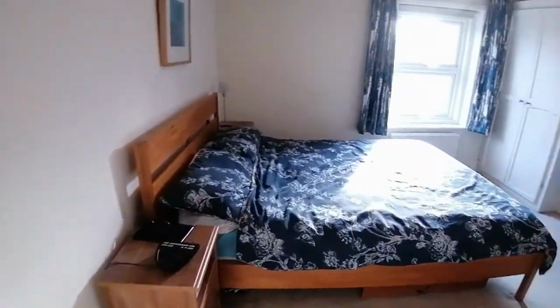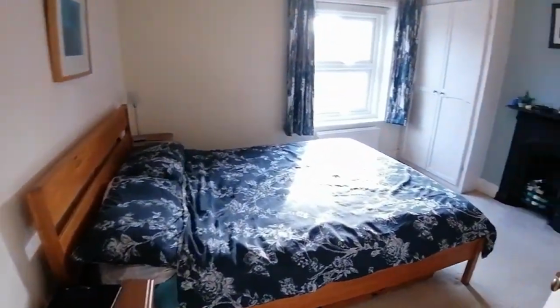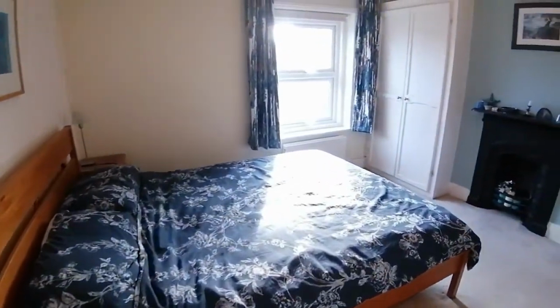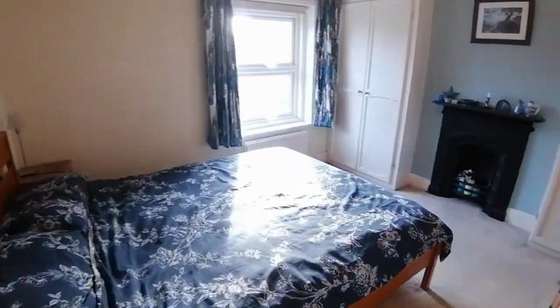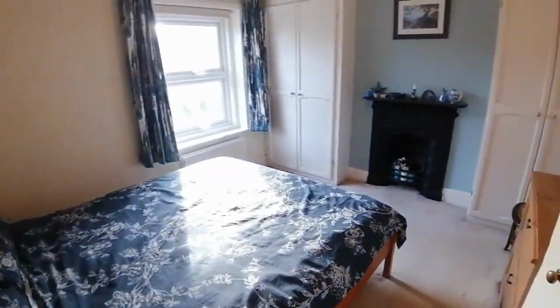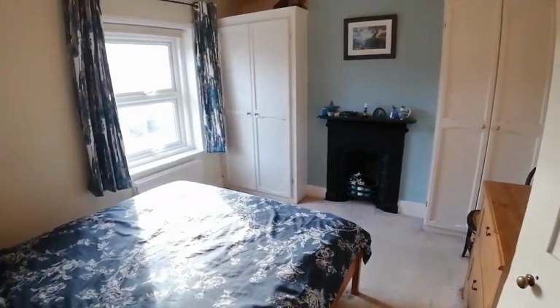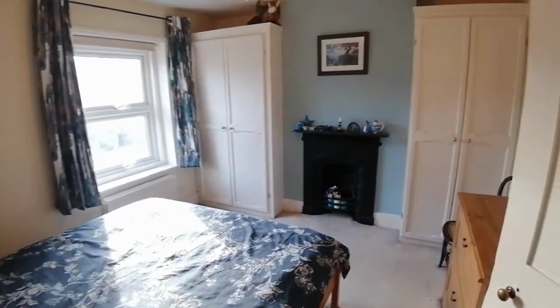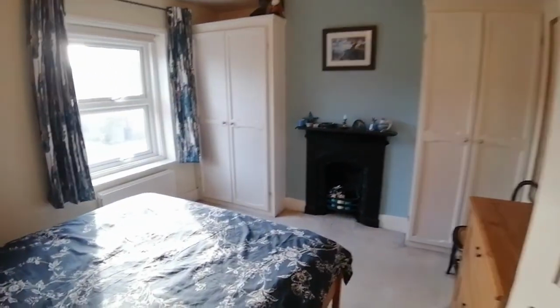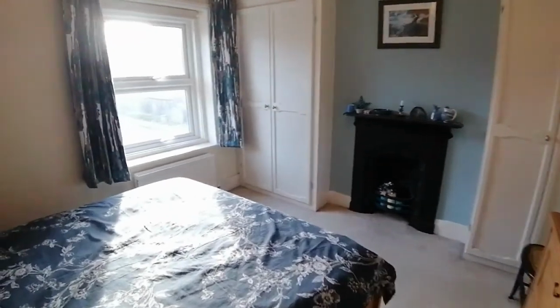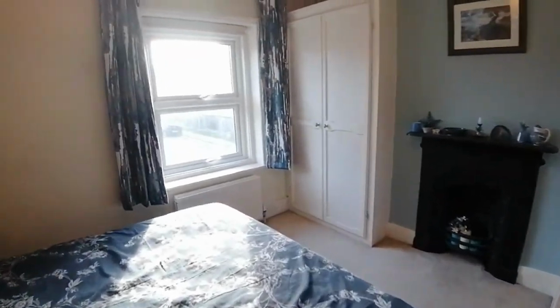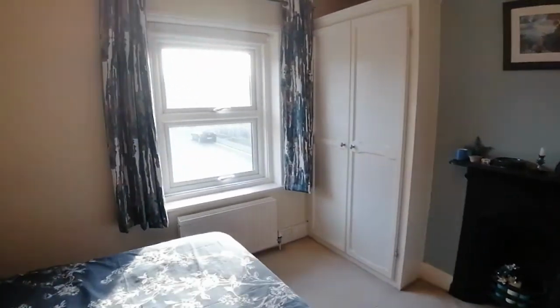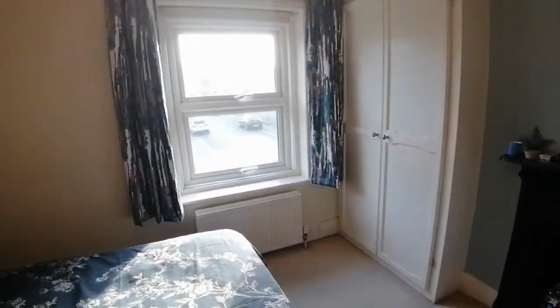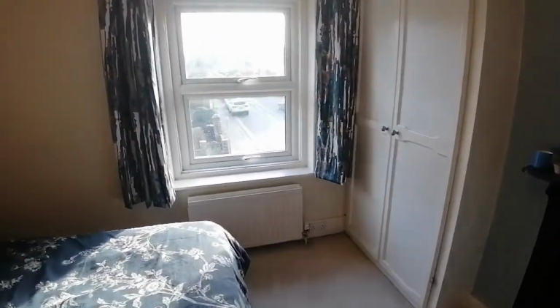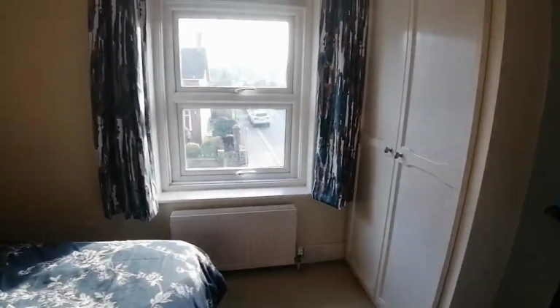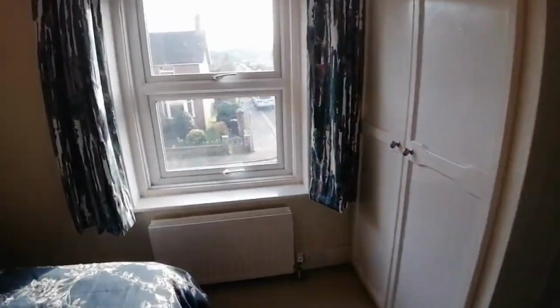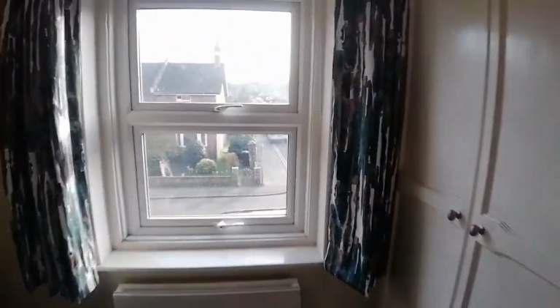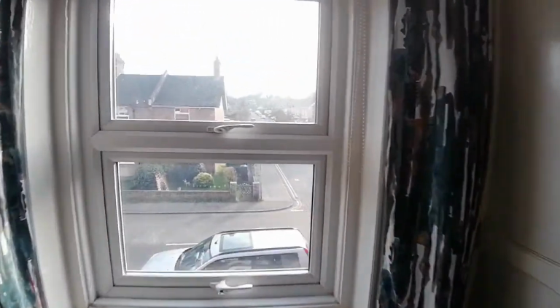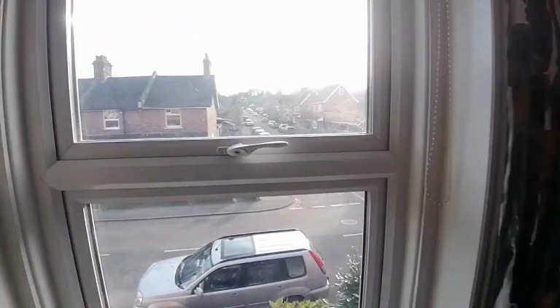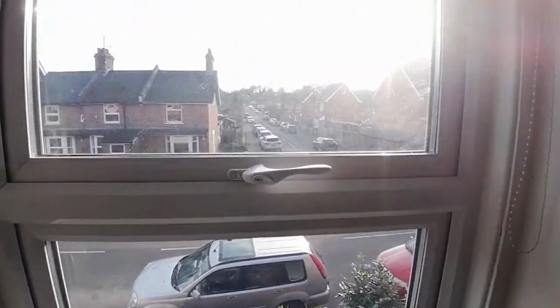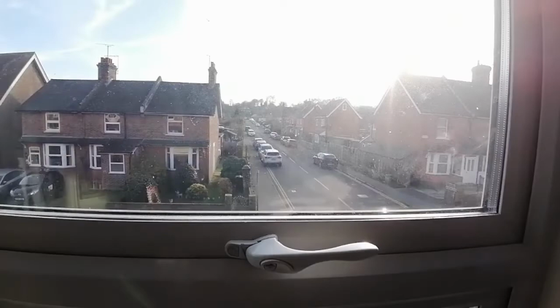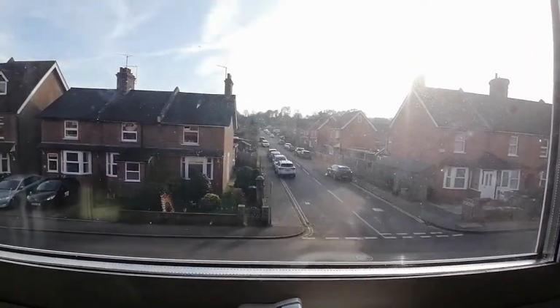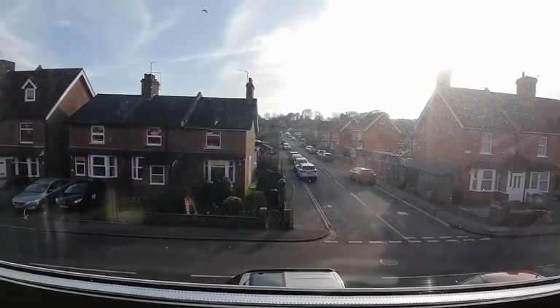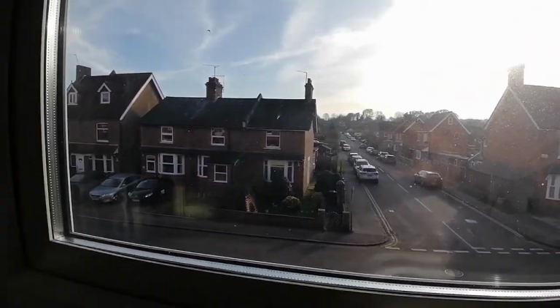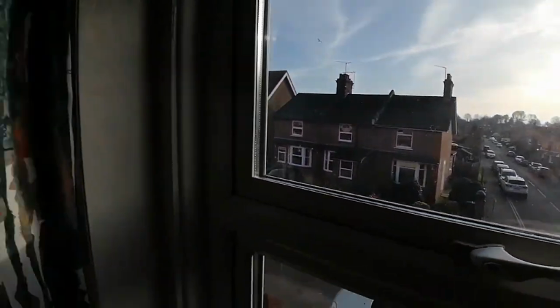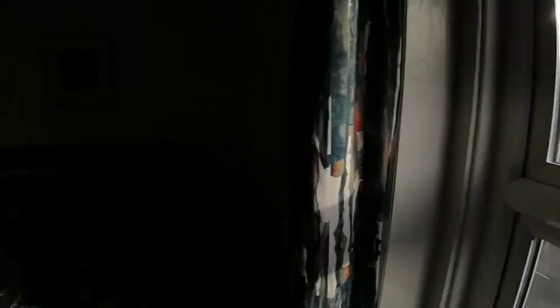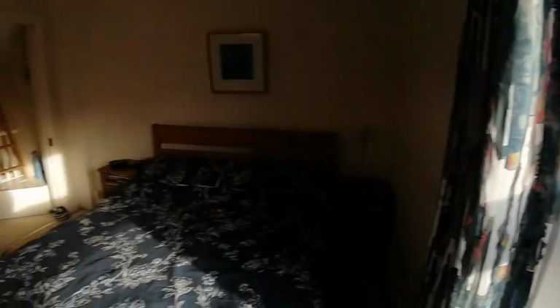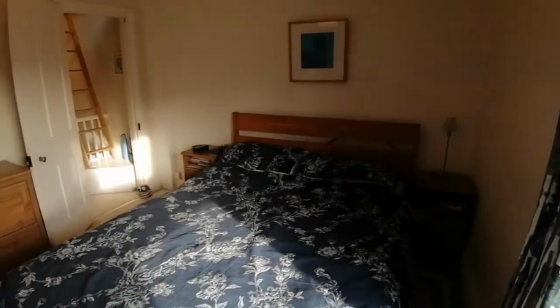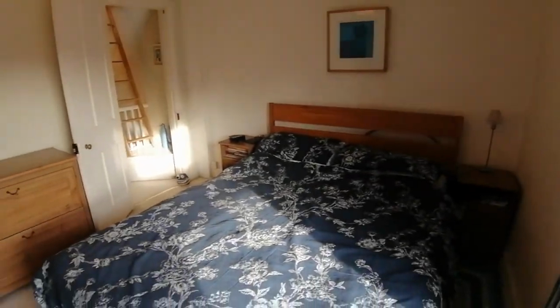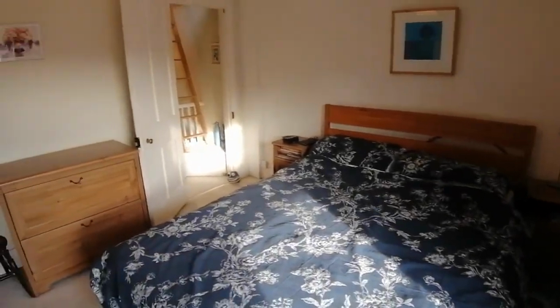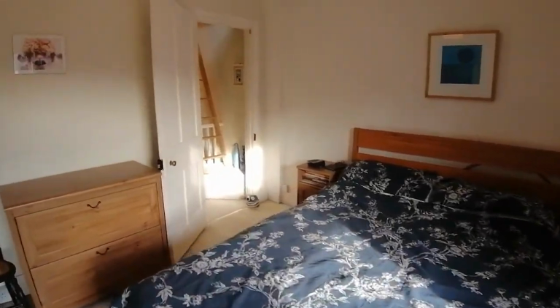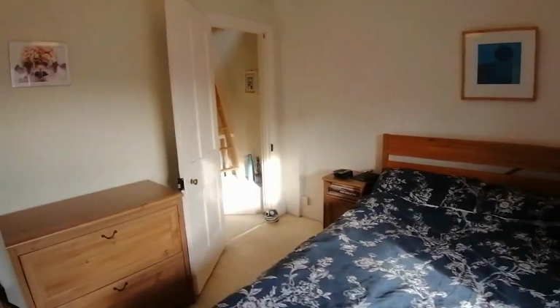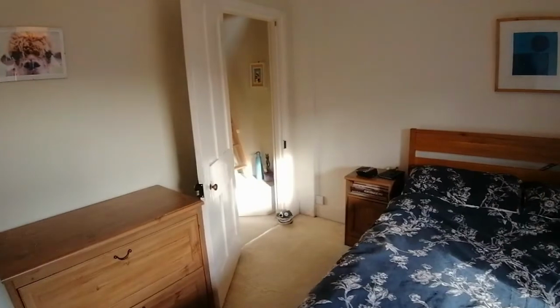The master bedroom is a nice big double with fitted wardrobes, that feature fireplace as mentioned, and then a little shot looking down across Selby Road there. It's nice that you're not looking directly into another house — you've got a feeling of space here as well, which is great.